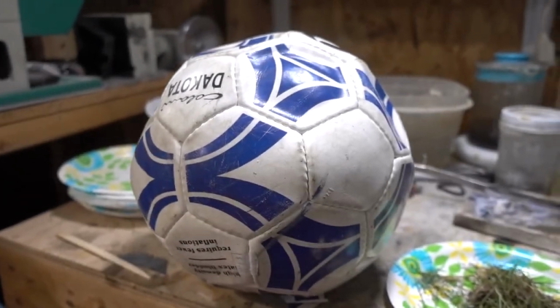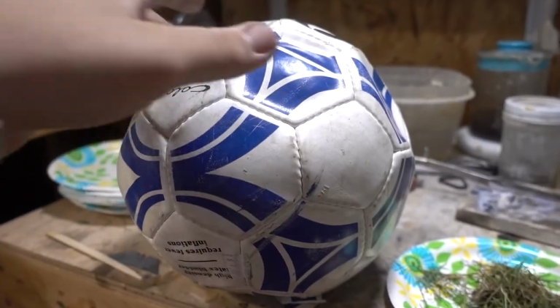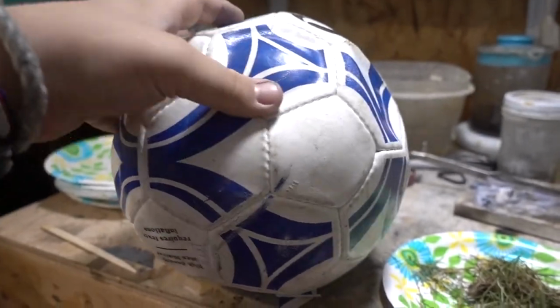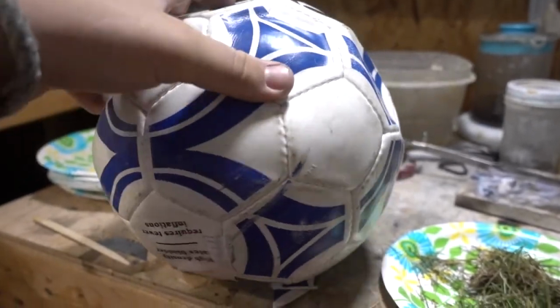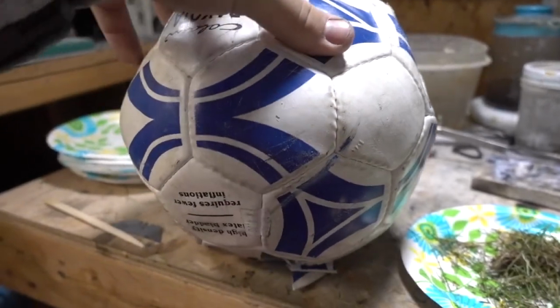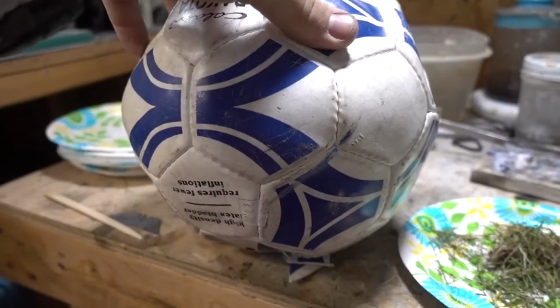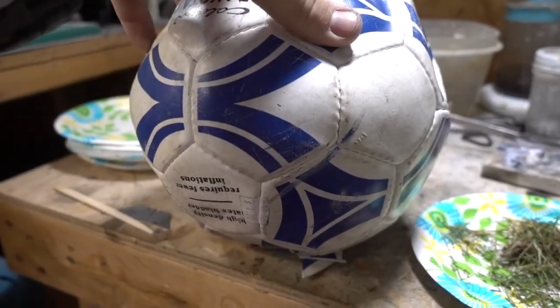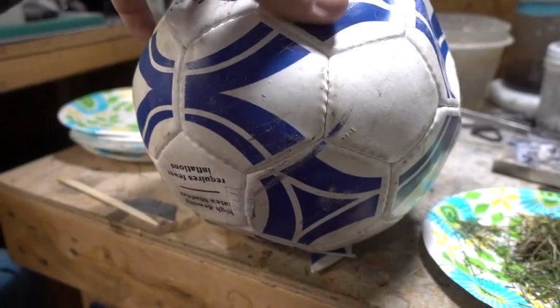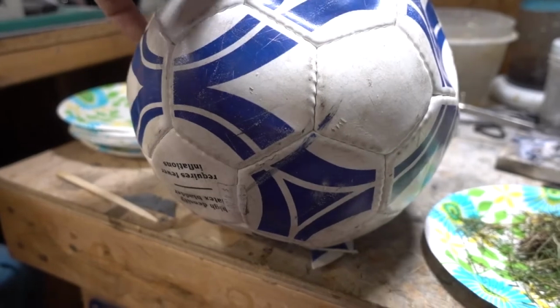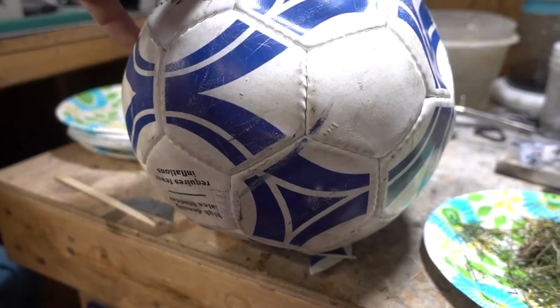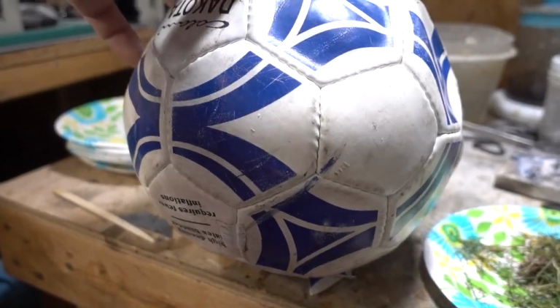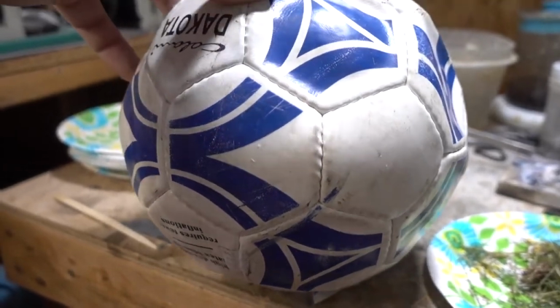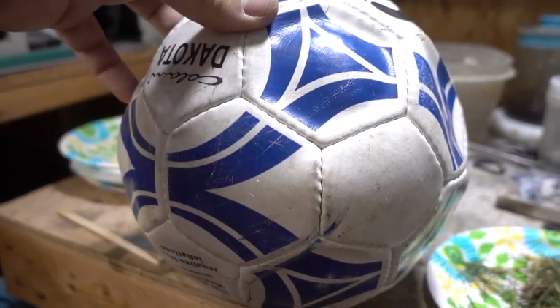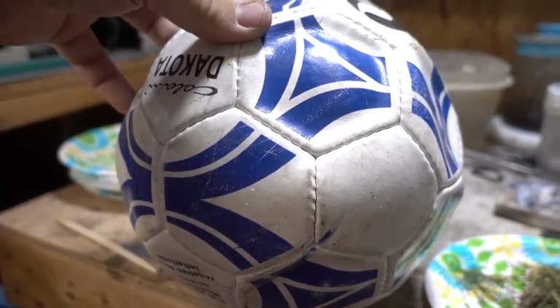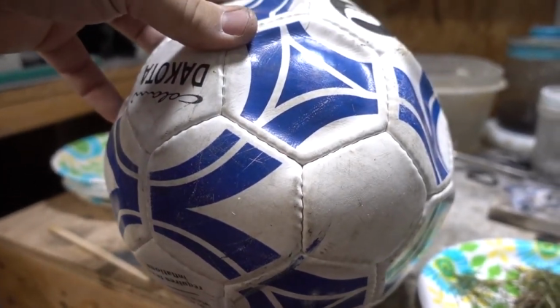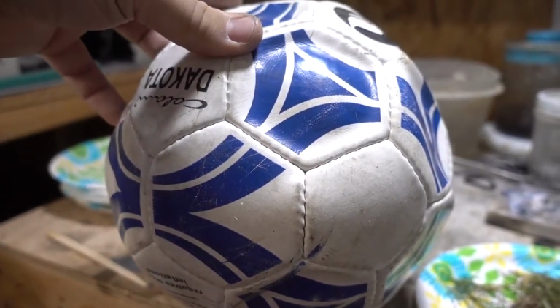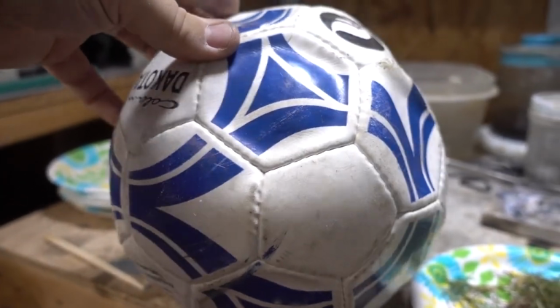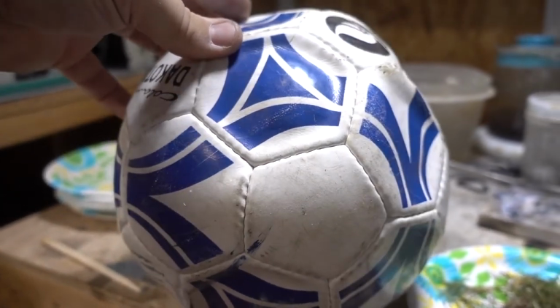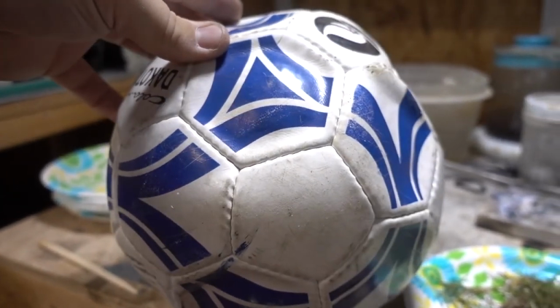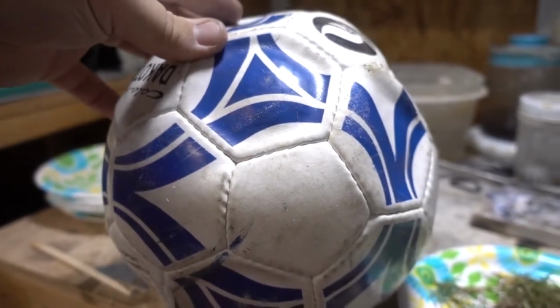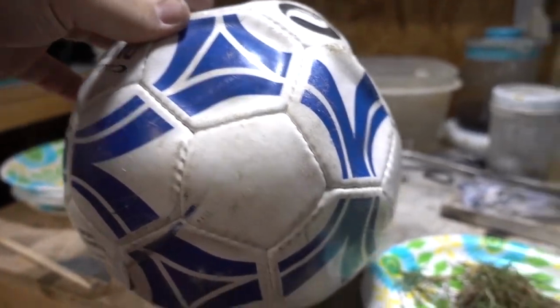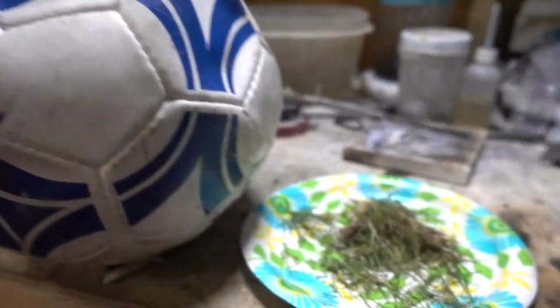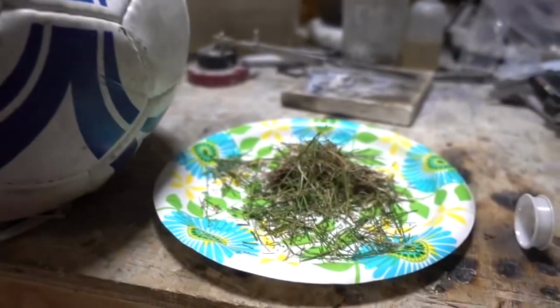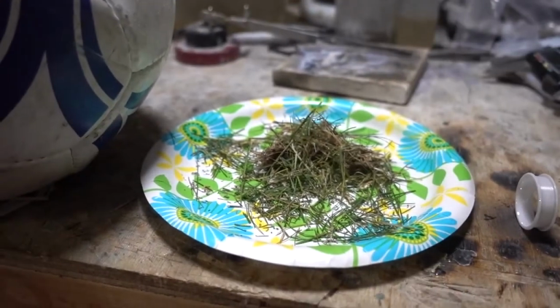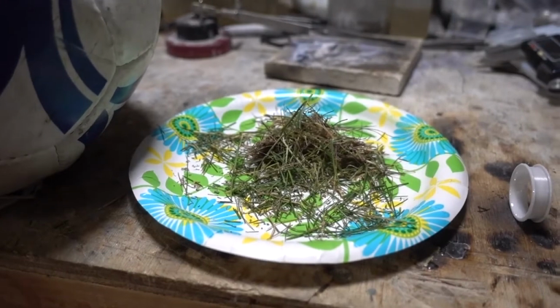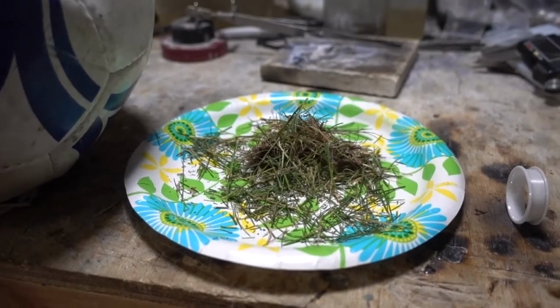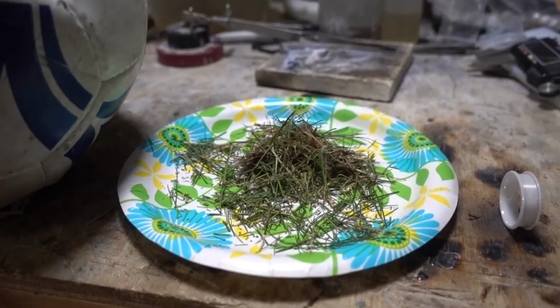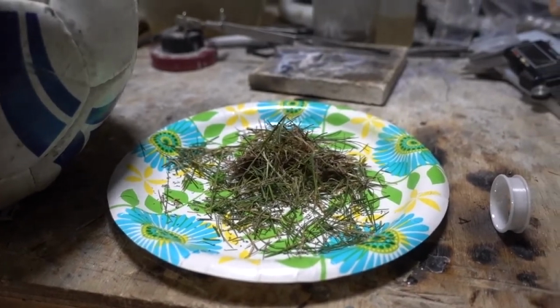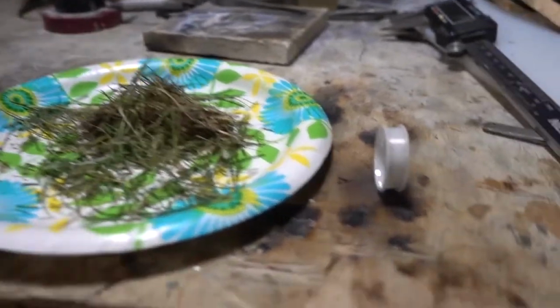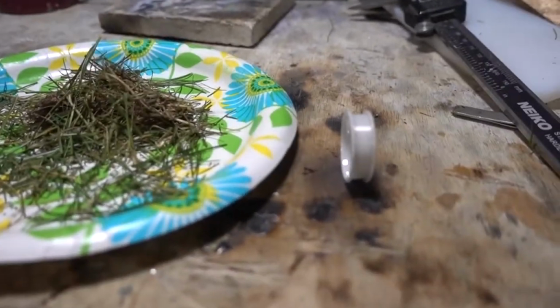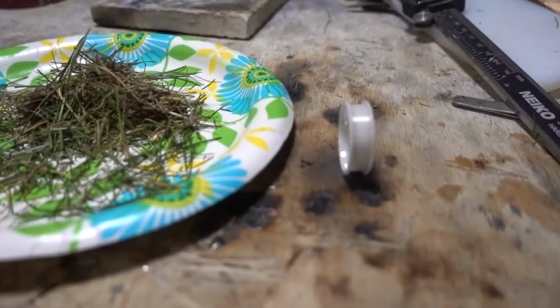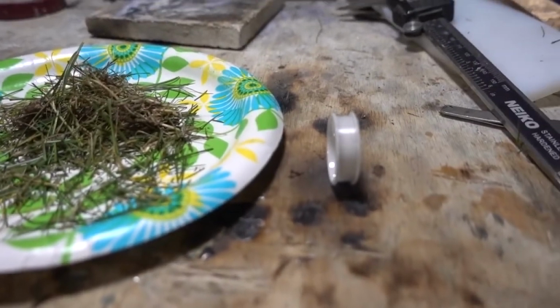Not that kind of grass, if that's what you were thinking. And then we have this soccer ball here — pretty used and beat up. But we are going to see how we can incorporate this soccer ball into a ring with the grass and the base.